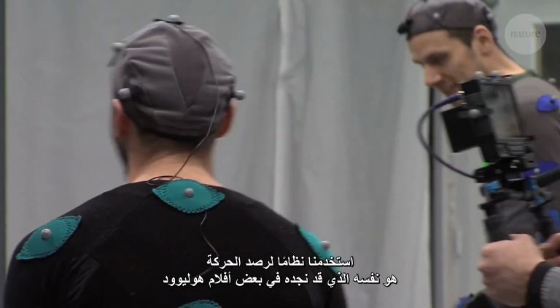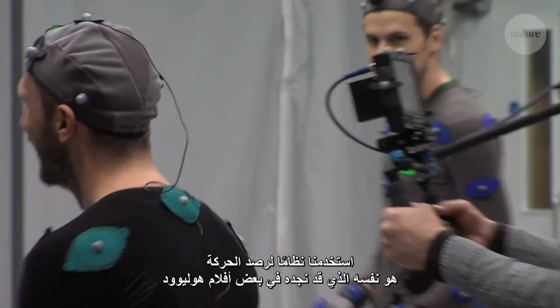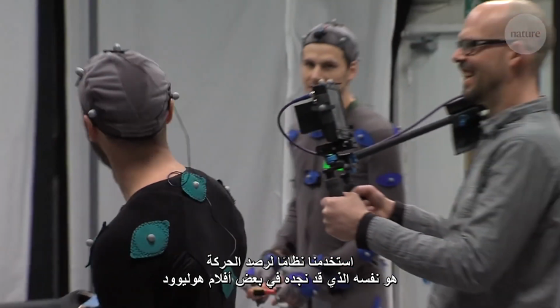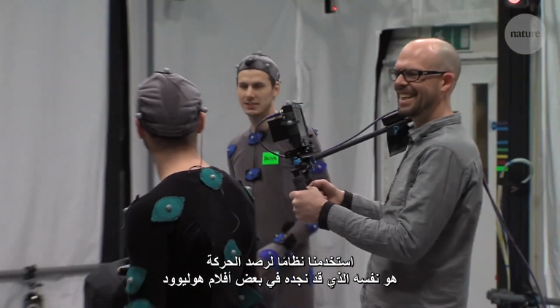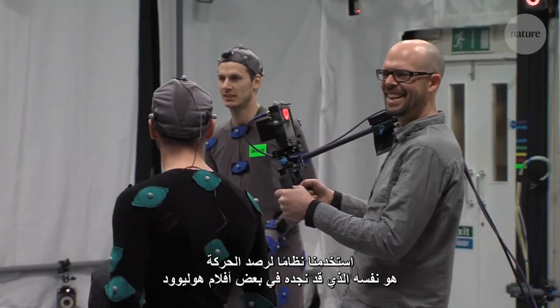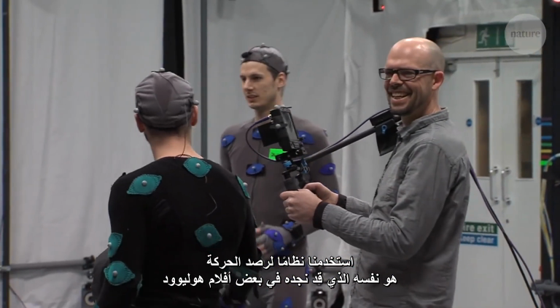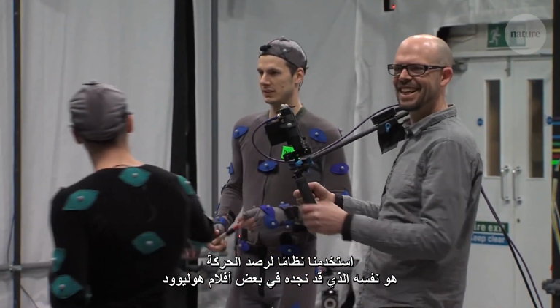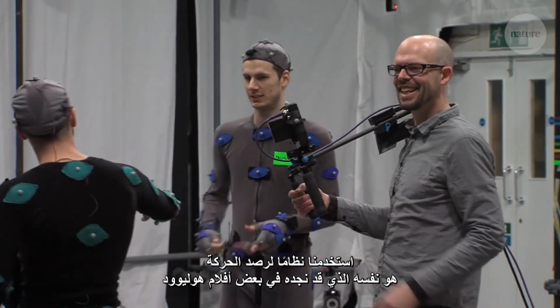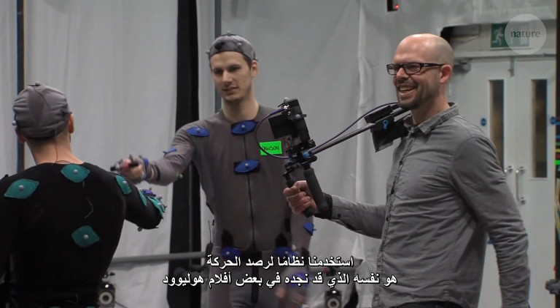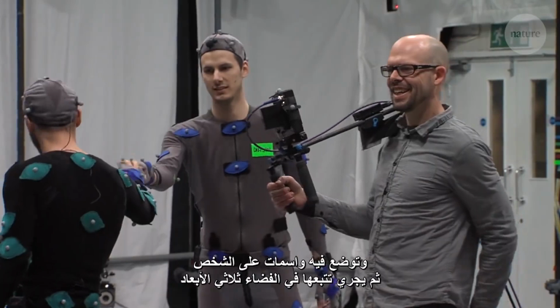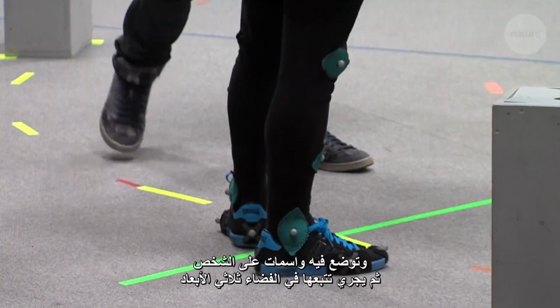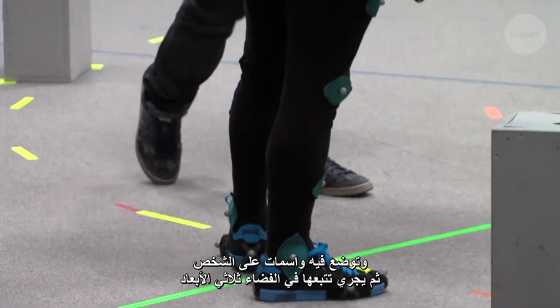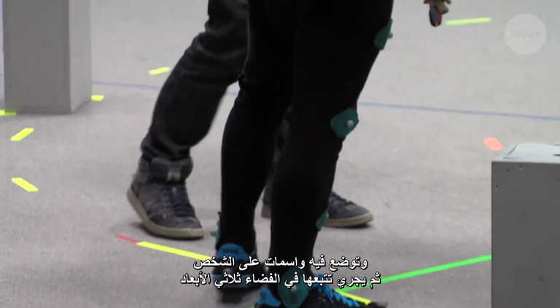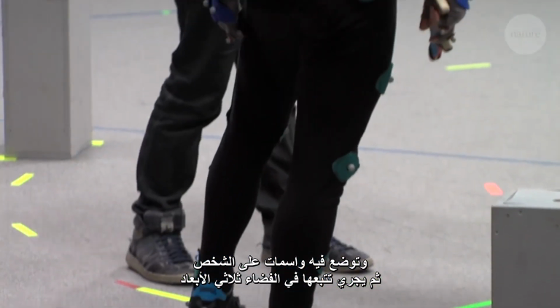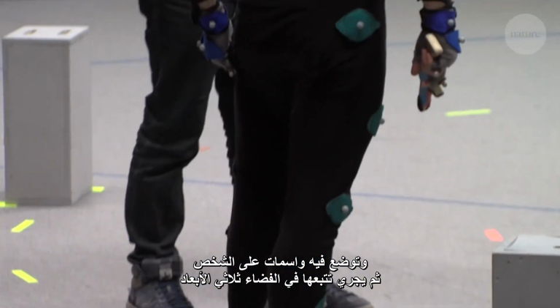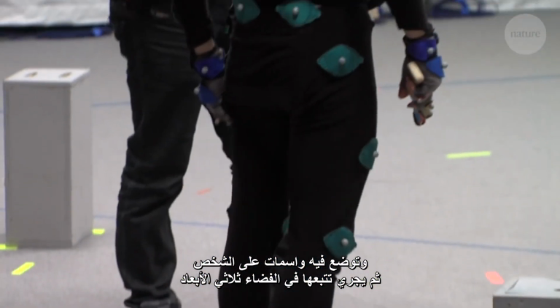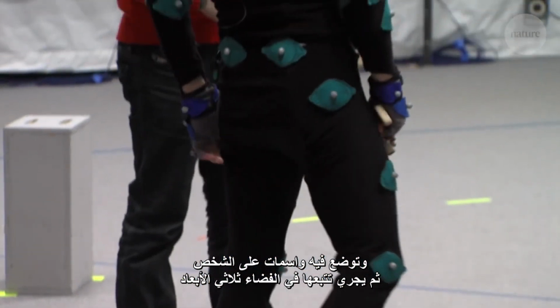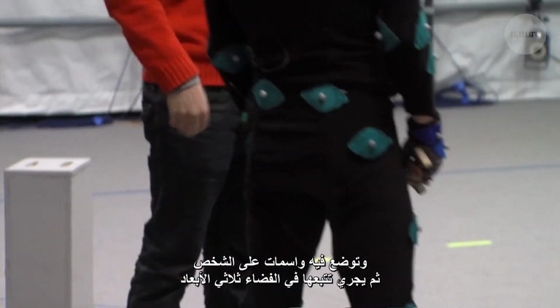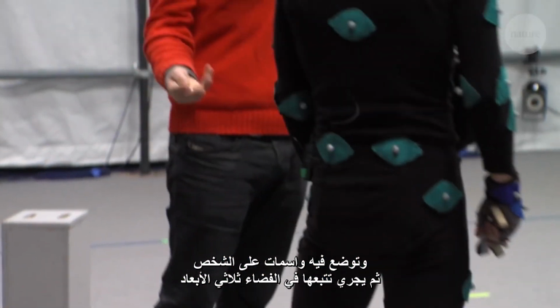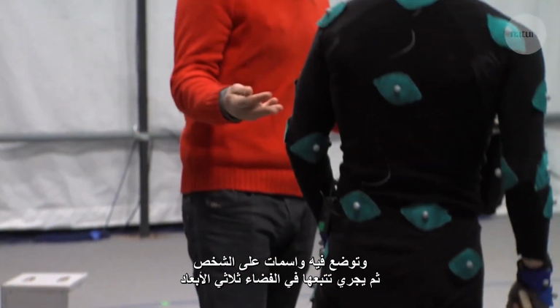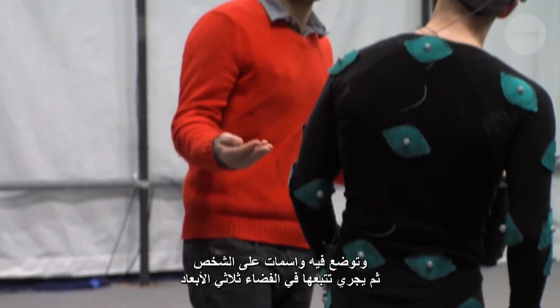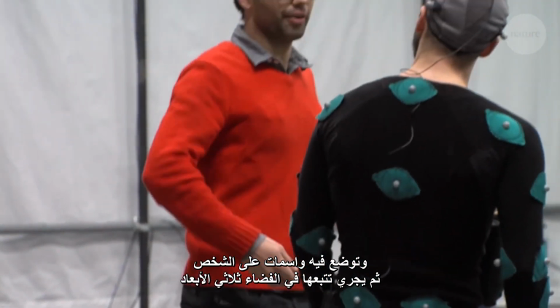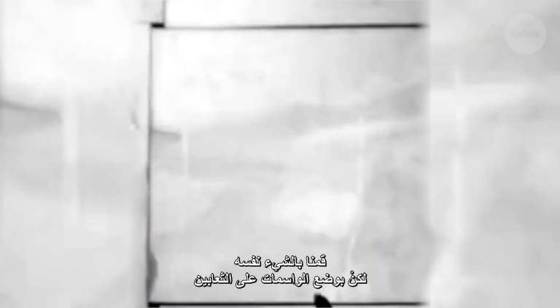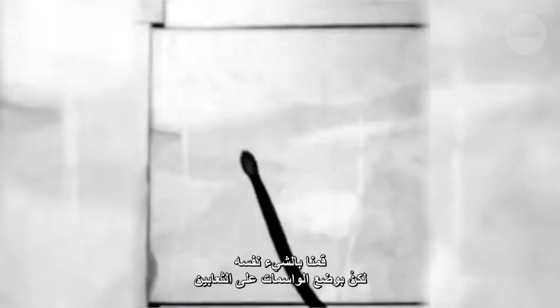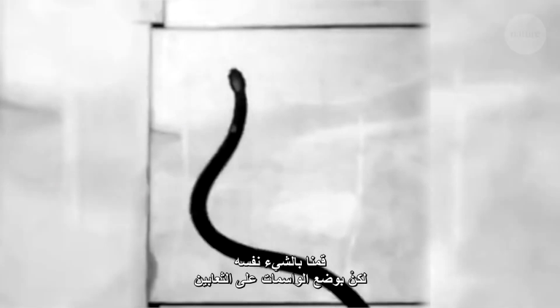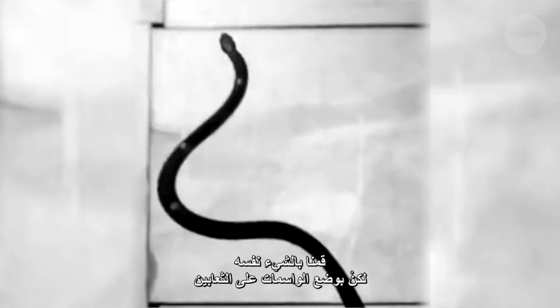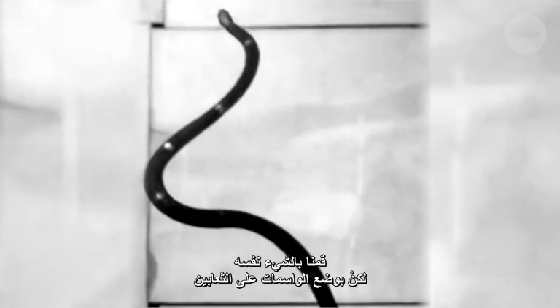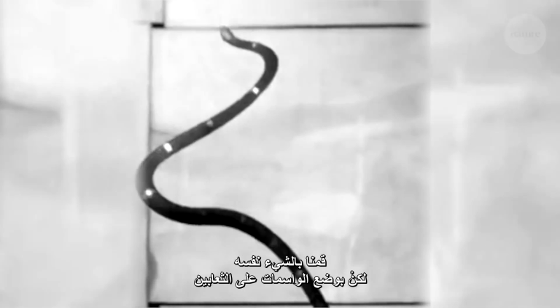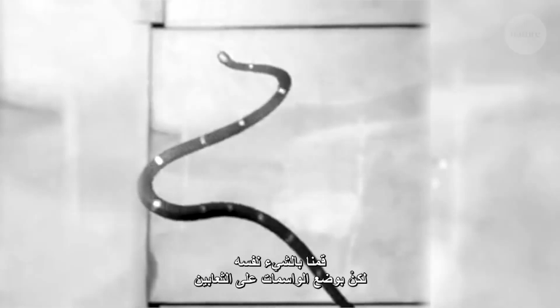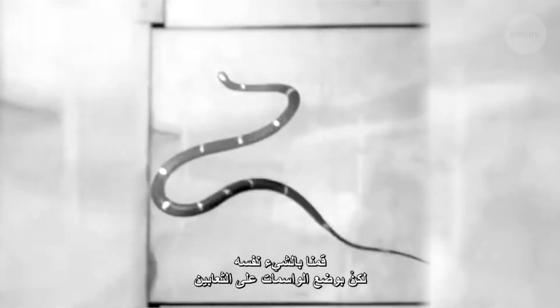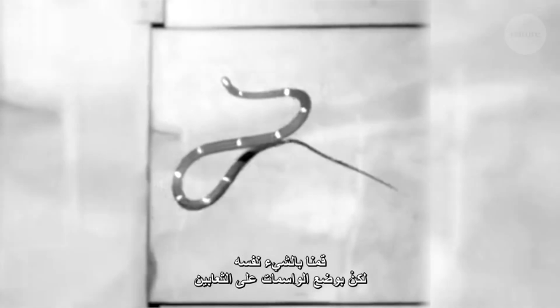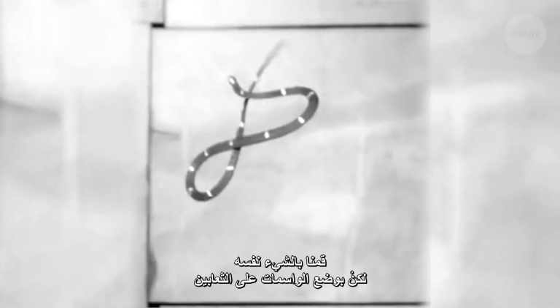This is the same system you'd see in a Hollywood movie — they'd put markers on a person and then track them in 3D space. We did that exact same thing, except we placed markers on the snake.